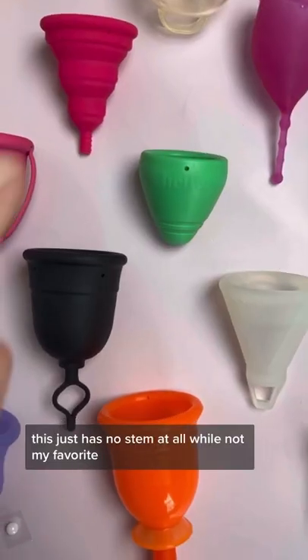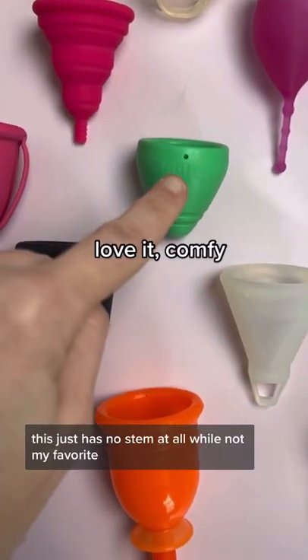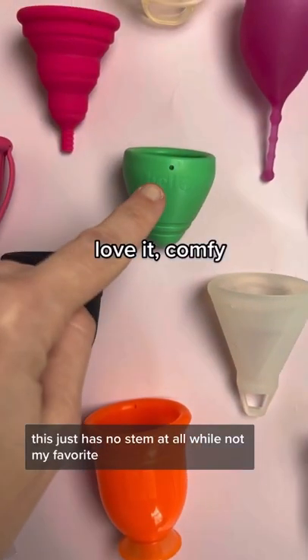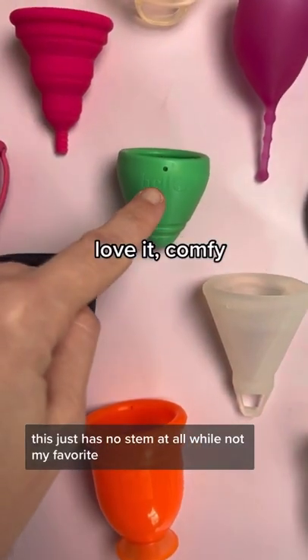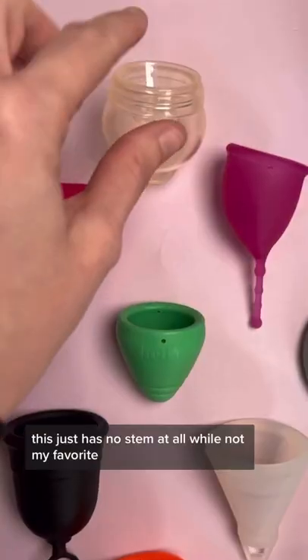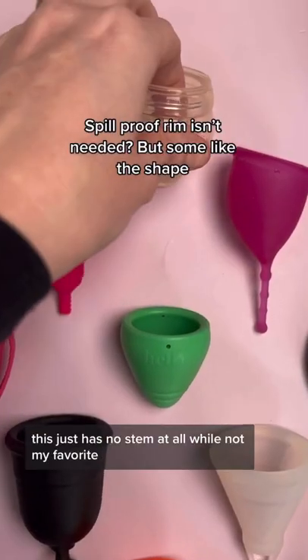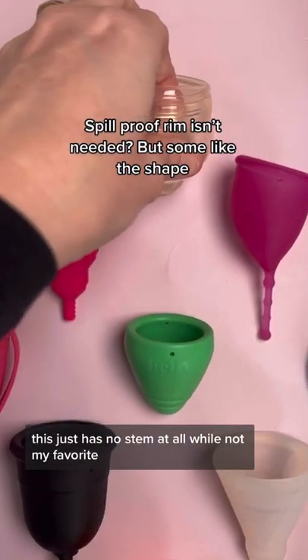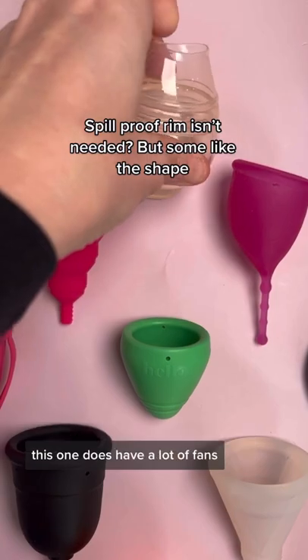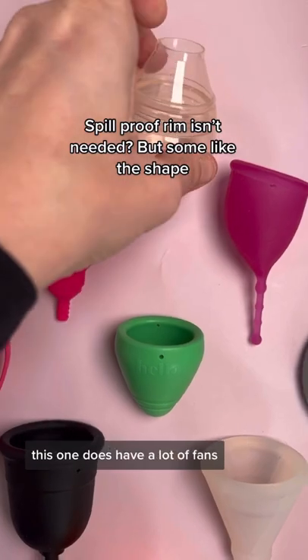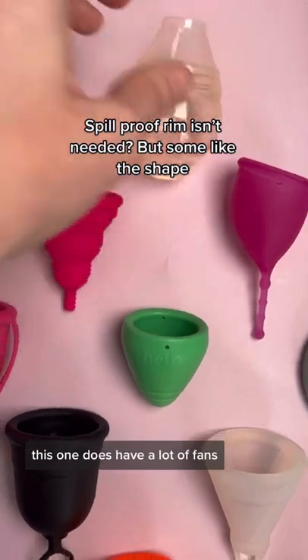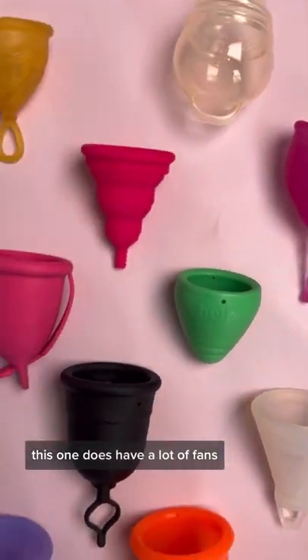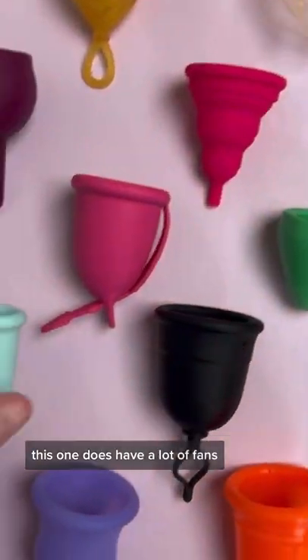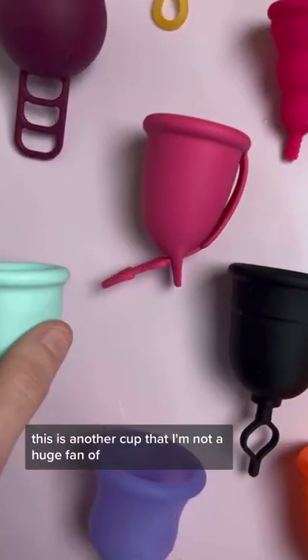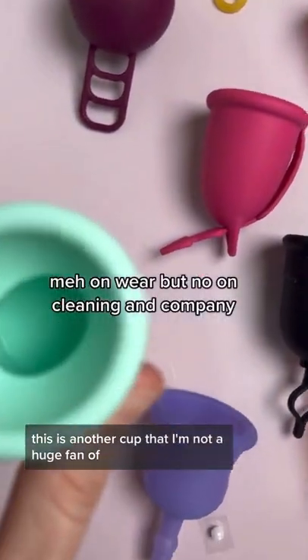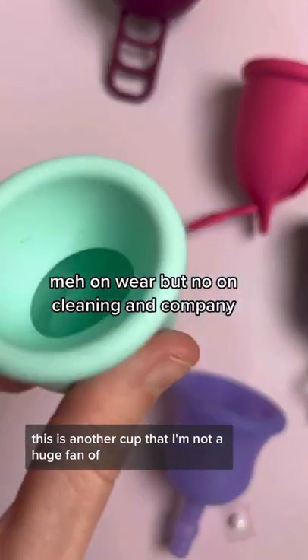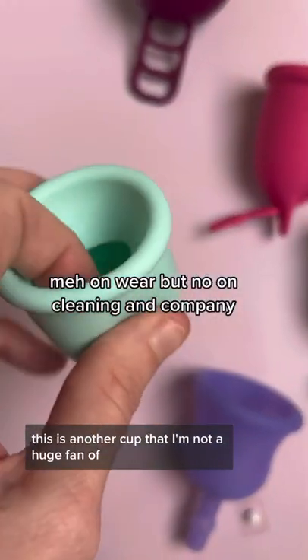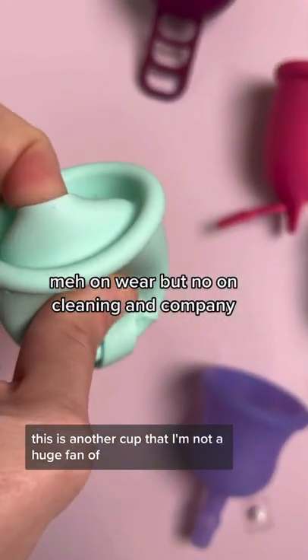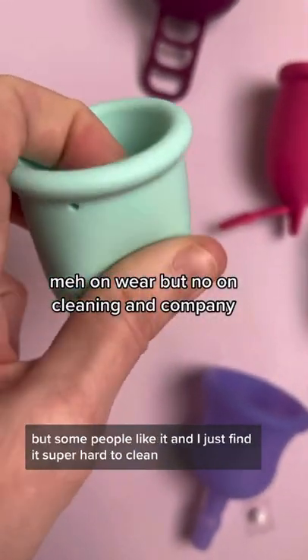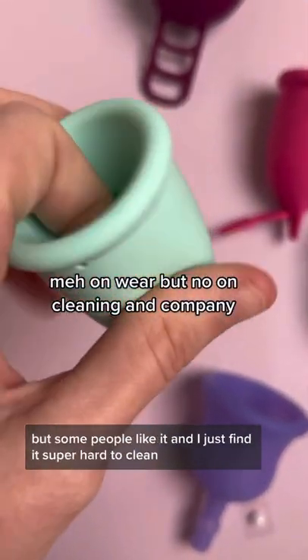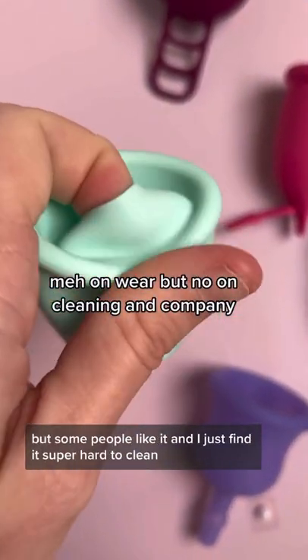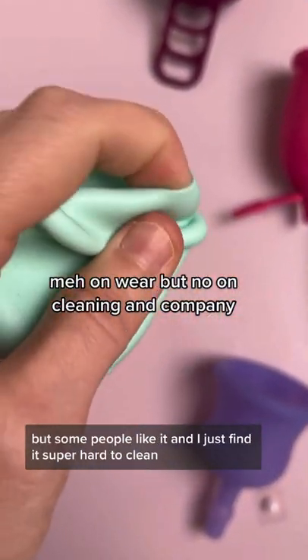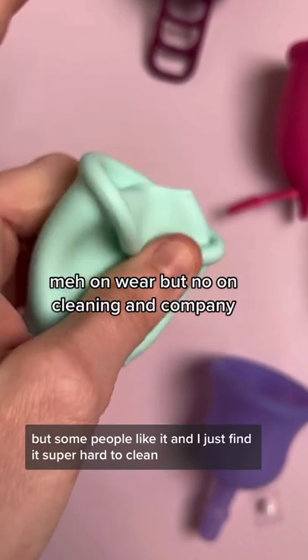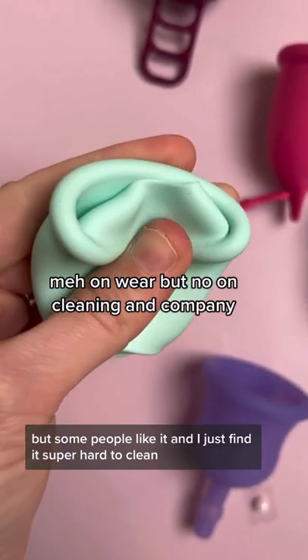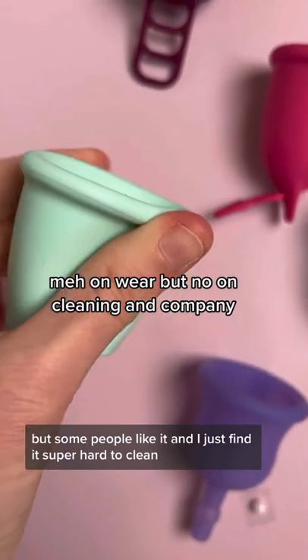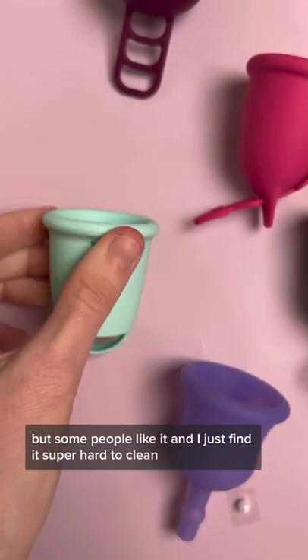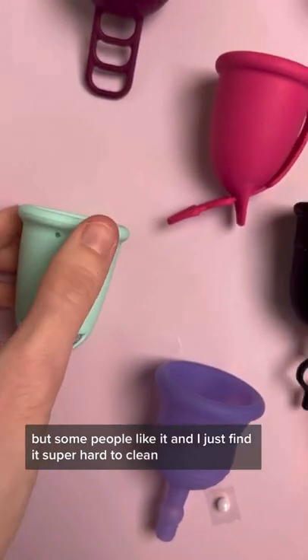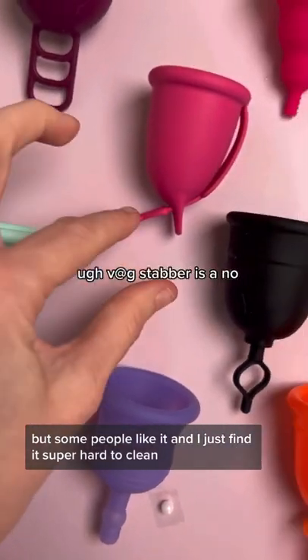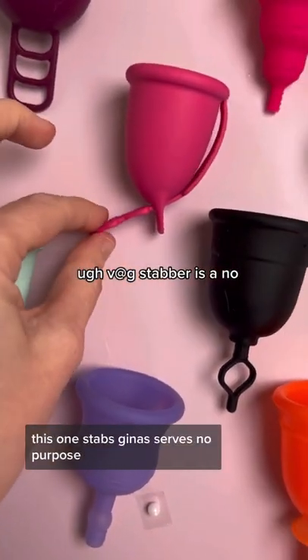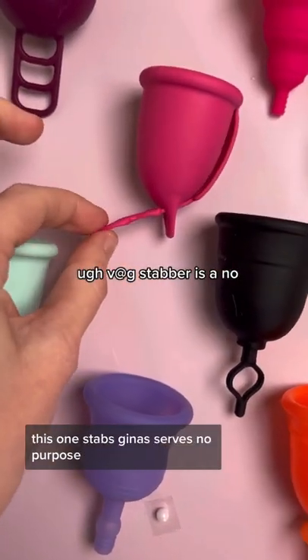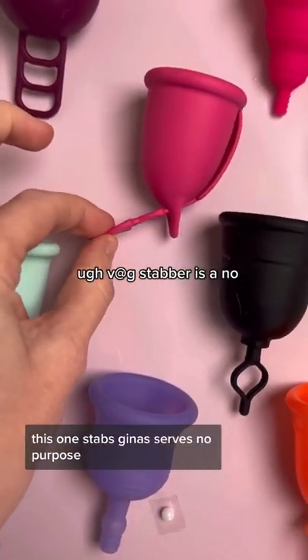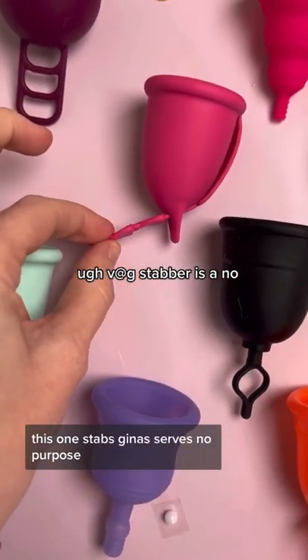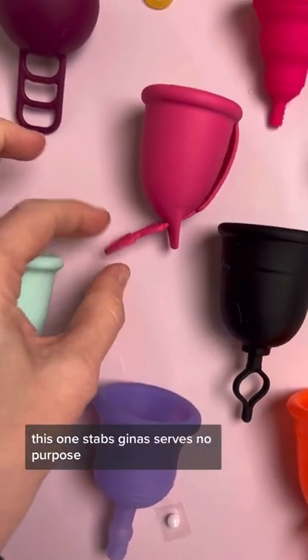This one just has no stem at all. While not my favorite, this one does have a lot of fans. This is another cup that I'm not a huge fan of, but some people like it — I just find it super hard to clean. This one stabs vaginas and serves no purpose.